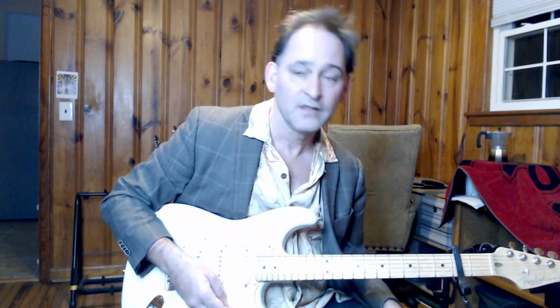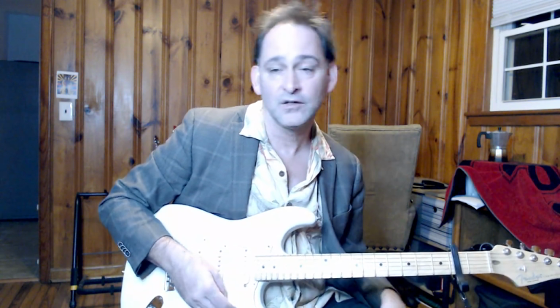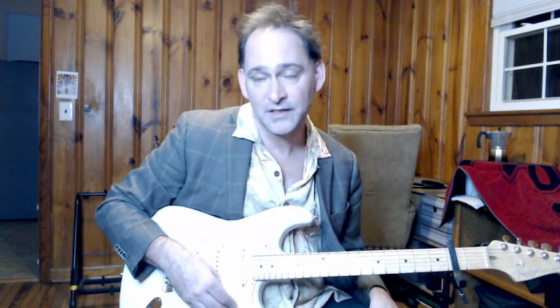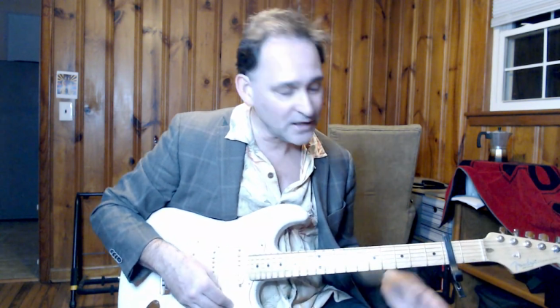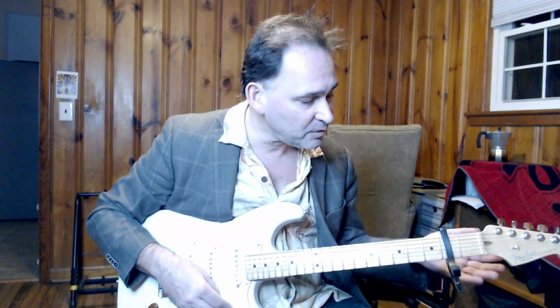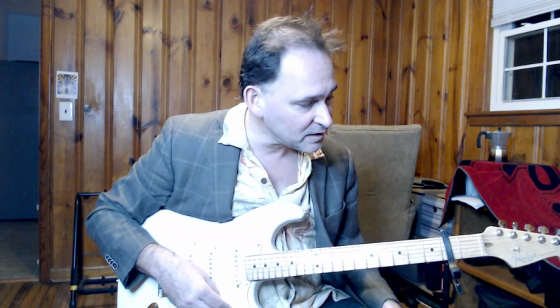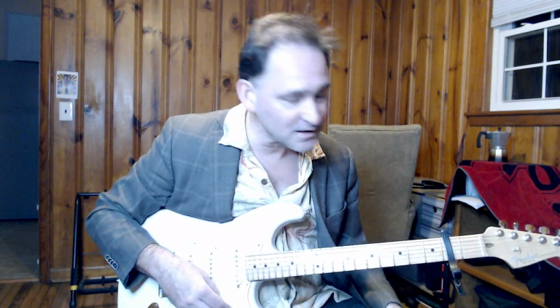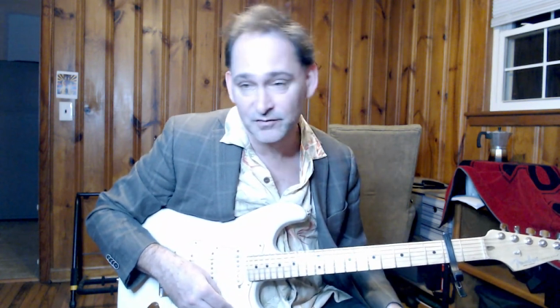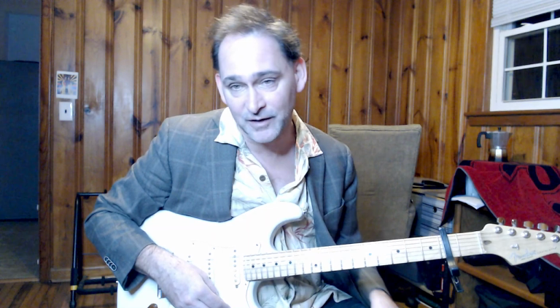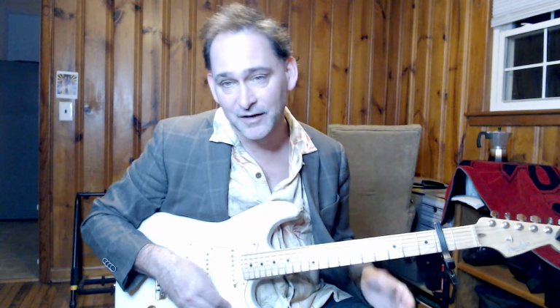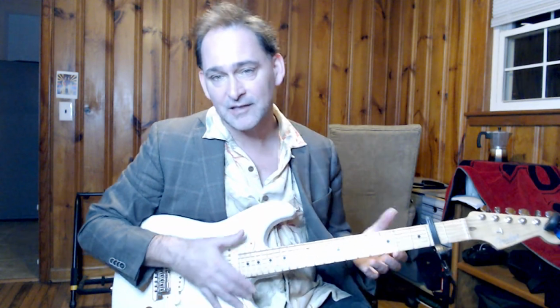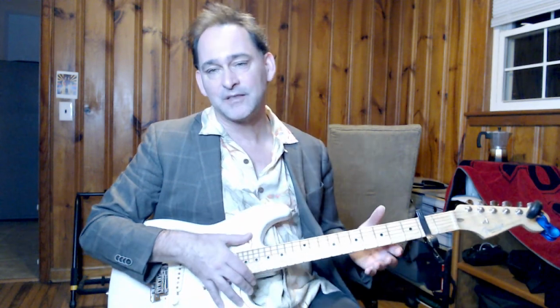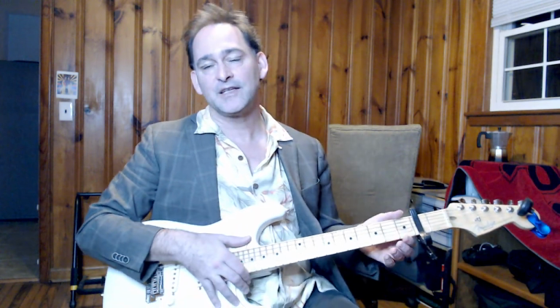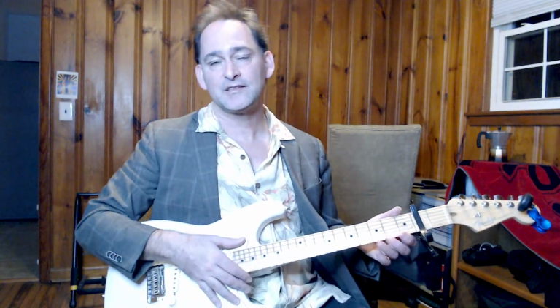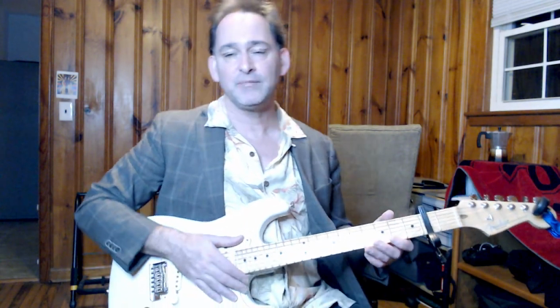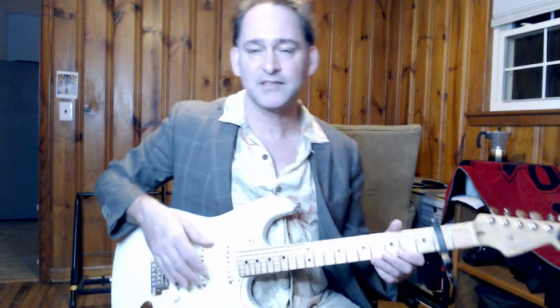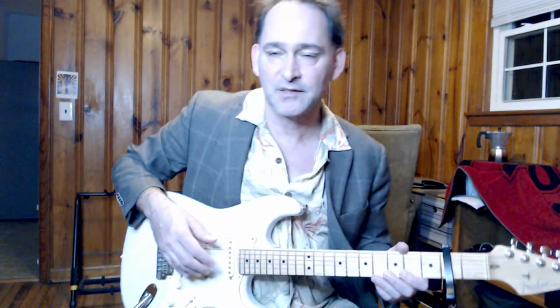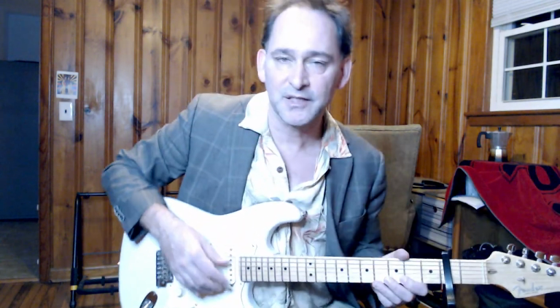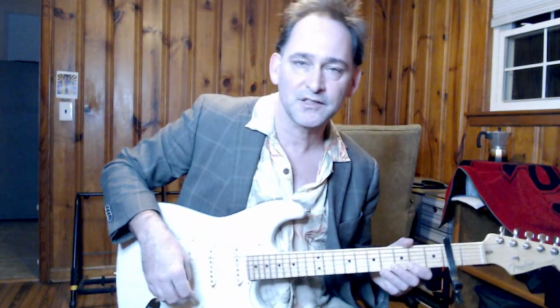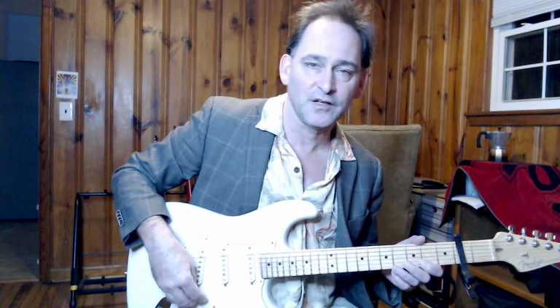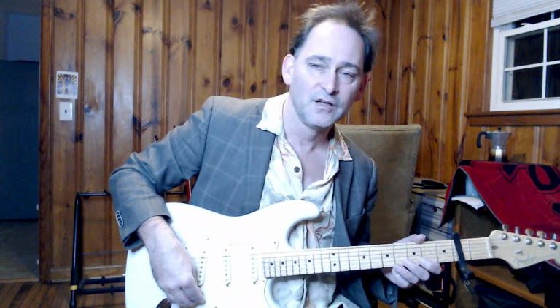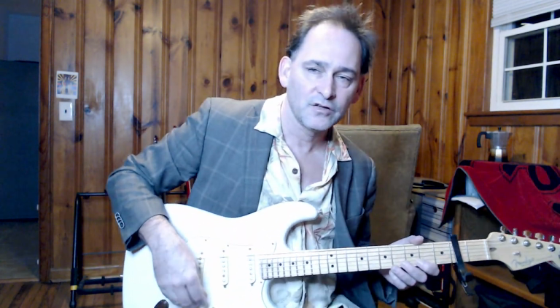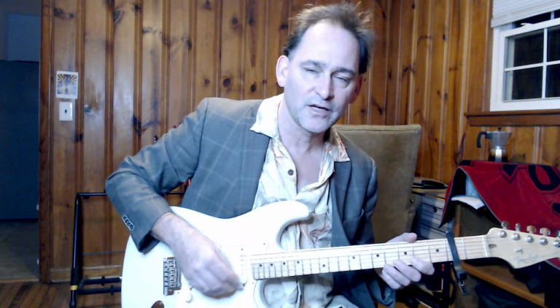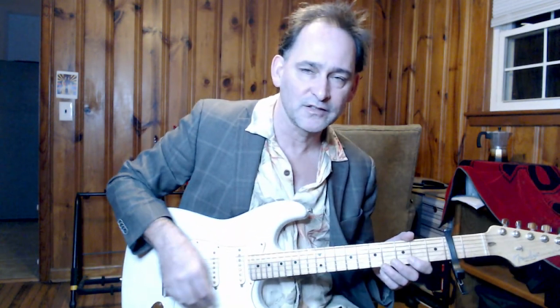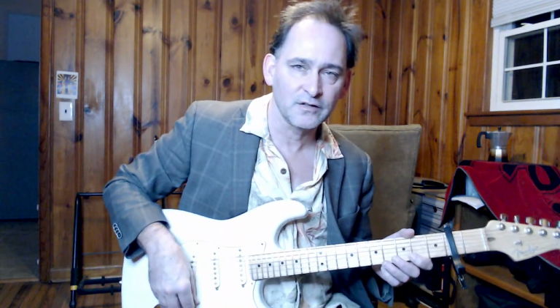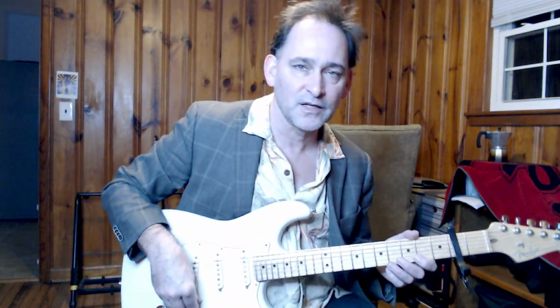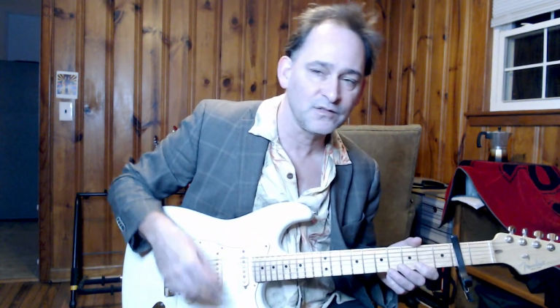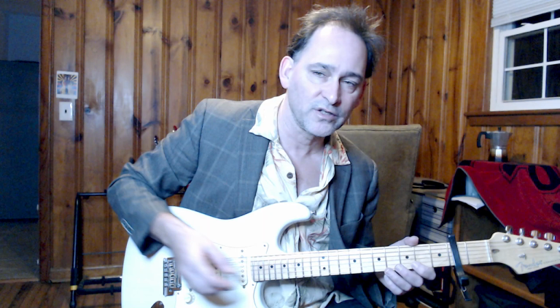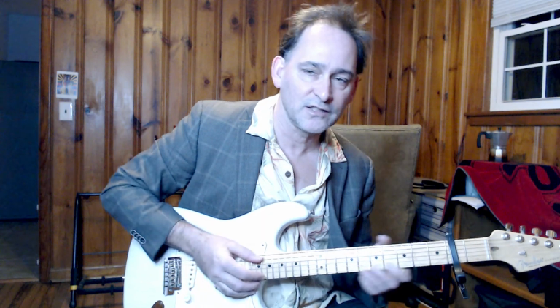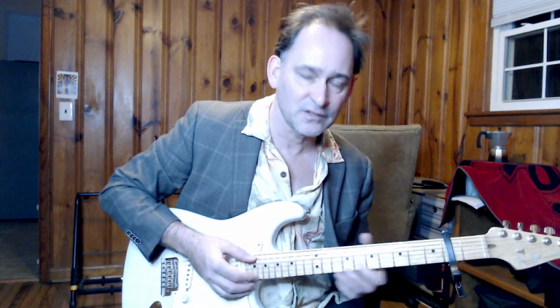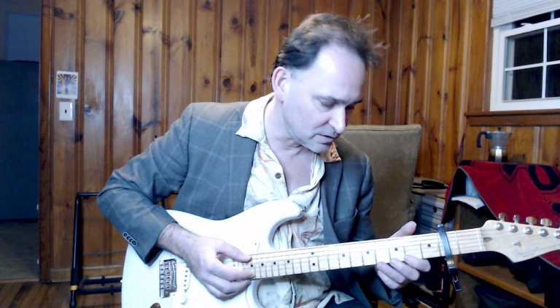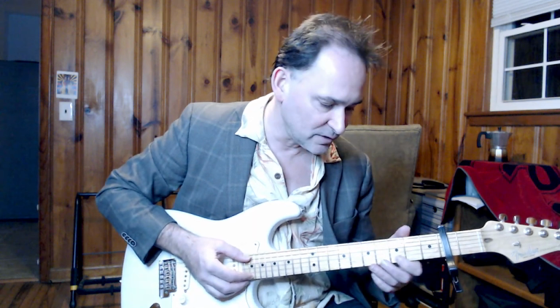Notice I have a capo on the second fret. That's because it matches the pitch that the record is in — the 1948 John Lee Hooker record.